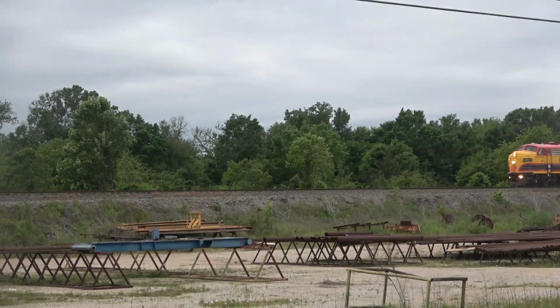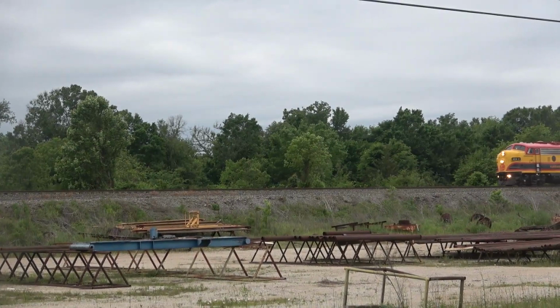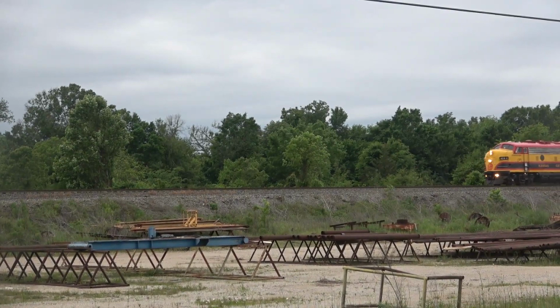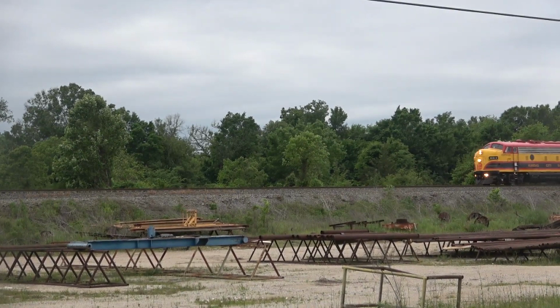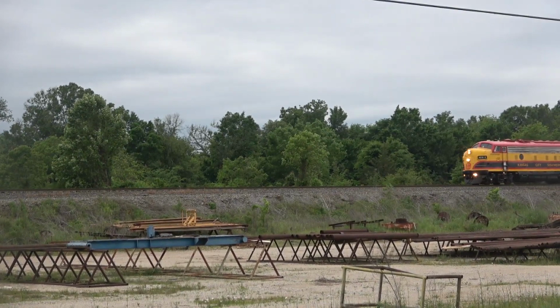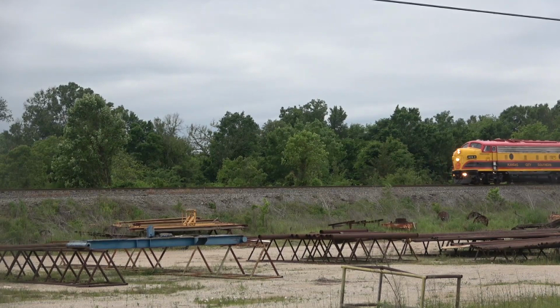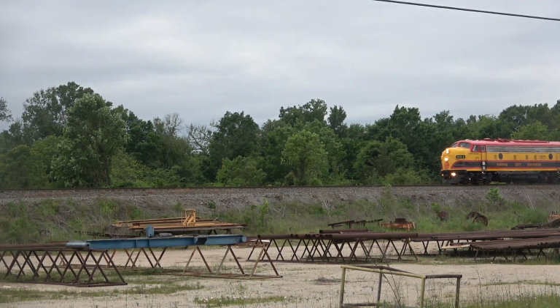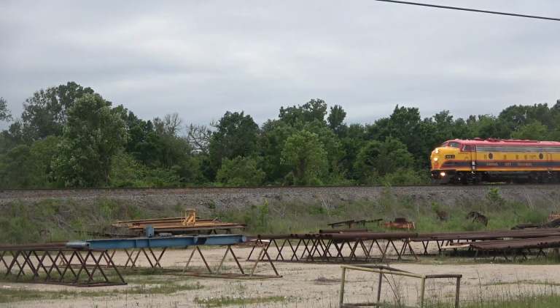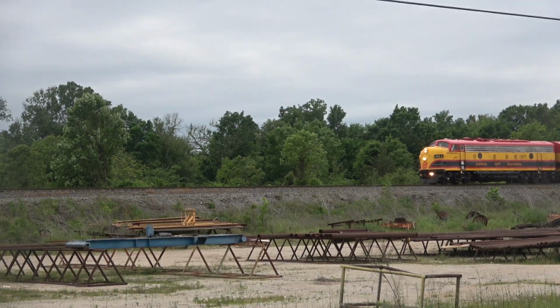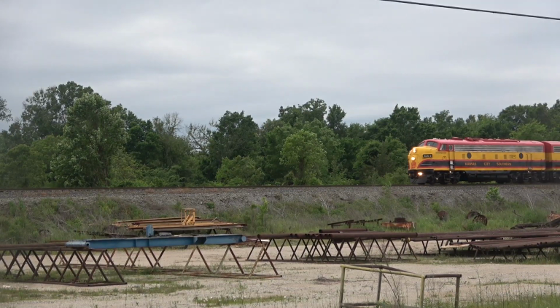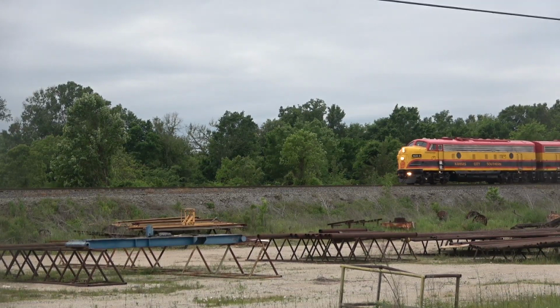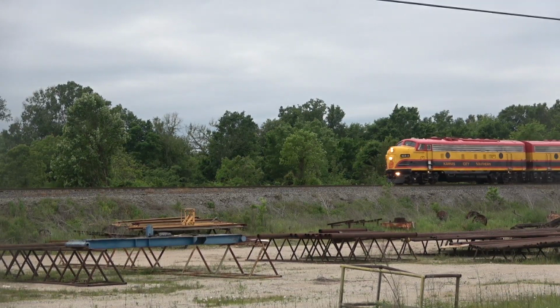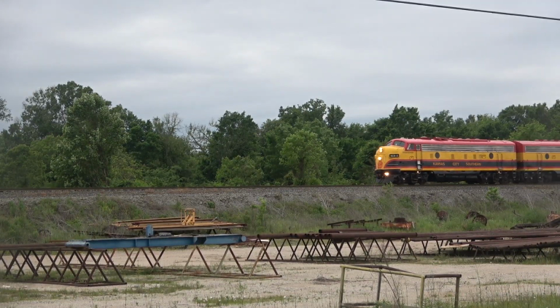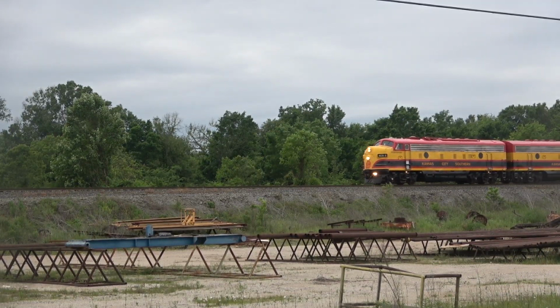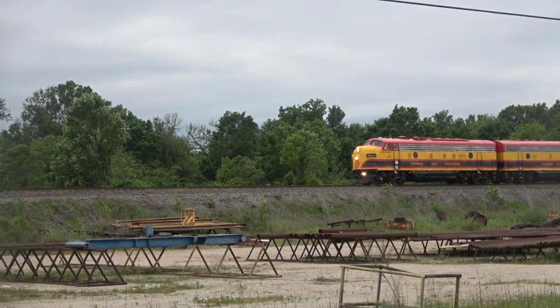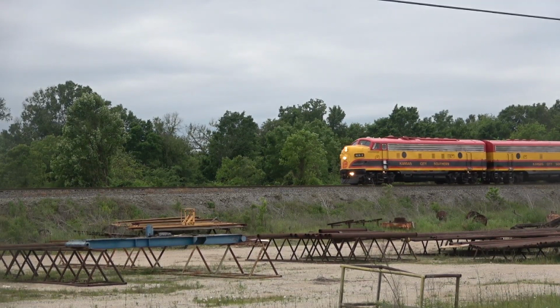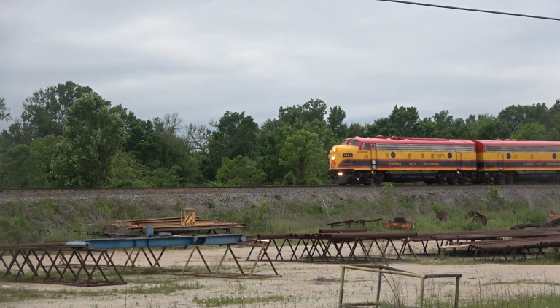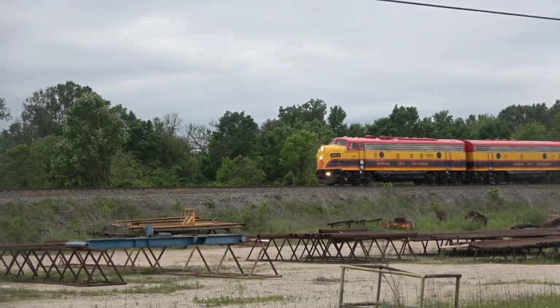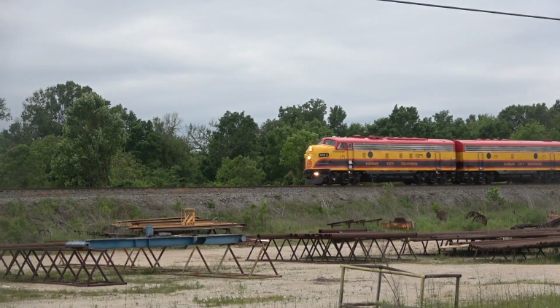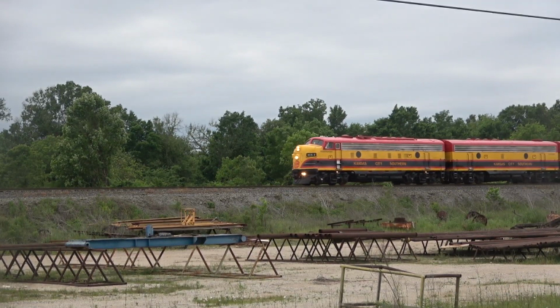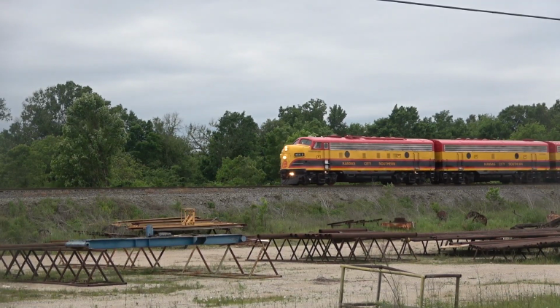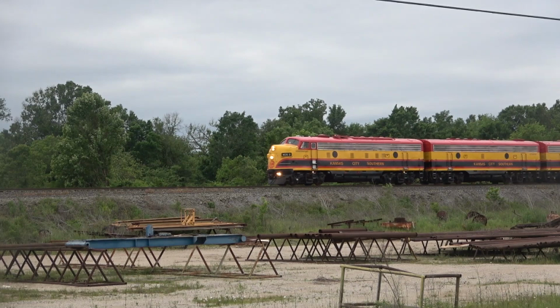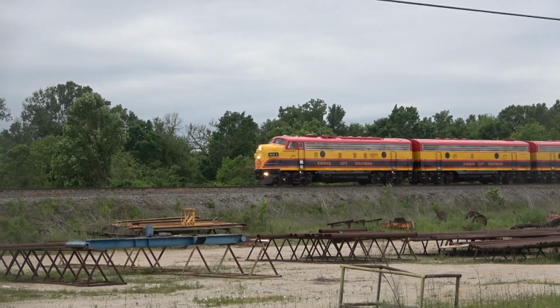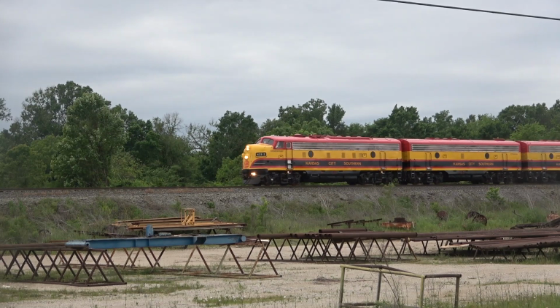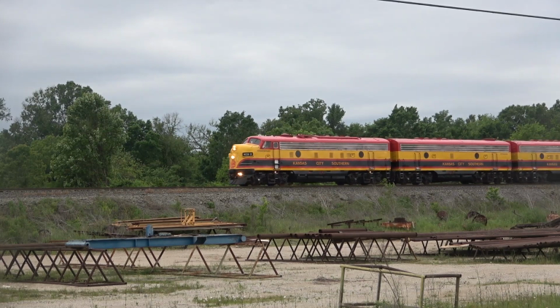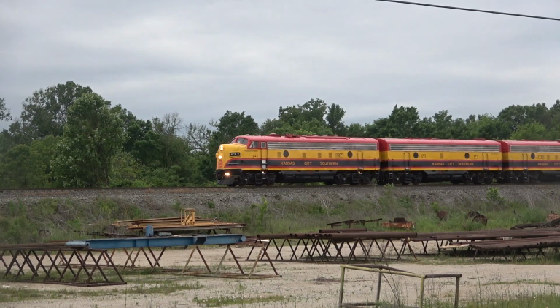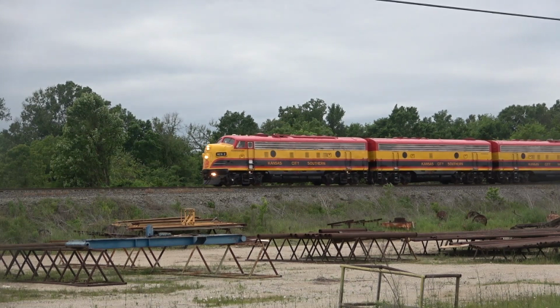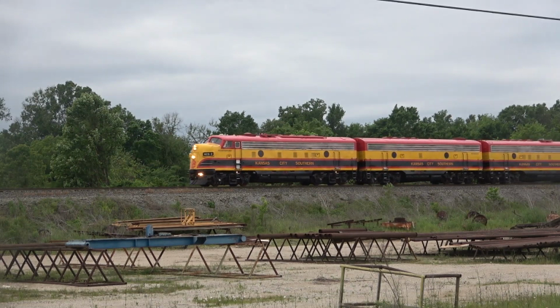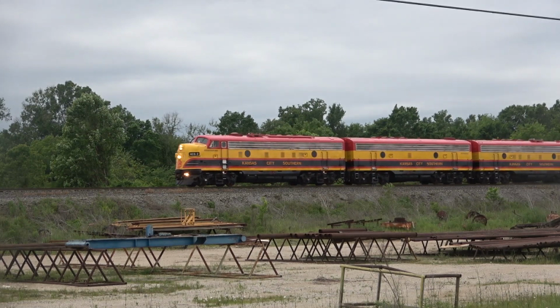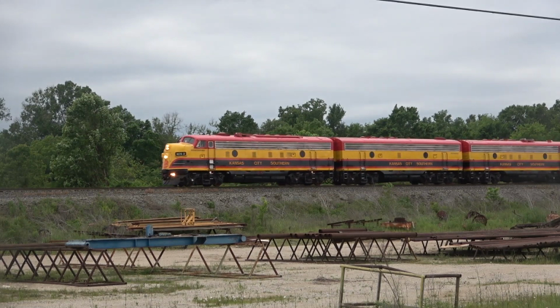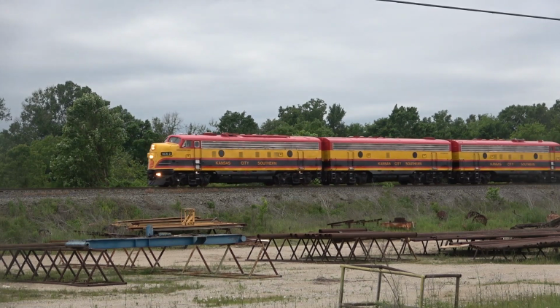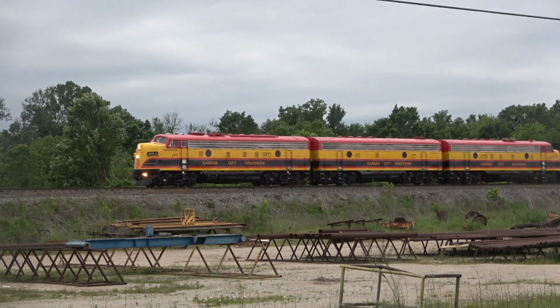A little after 7am, the trio of classic F-Unit locomotives would slowly bring the train out of the yard limits to begin a run from Shreveport down to Laredo, Texas.